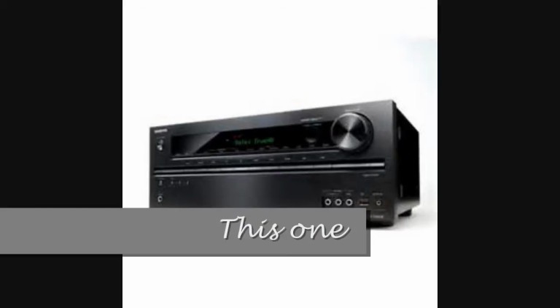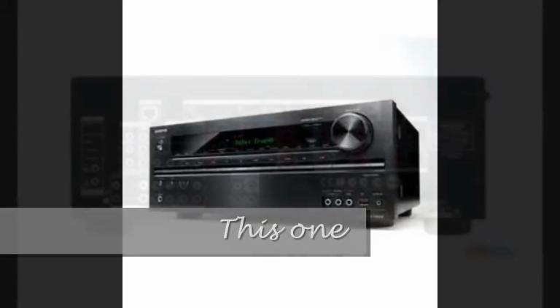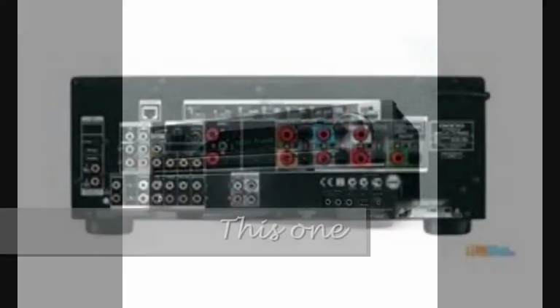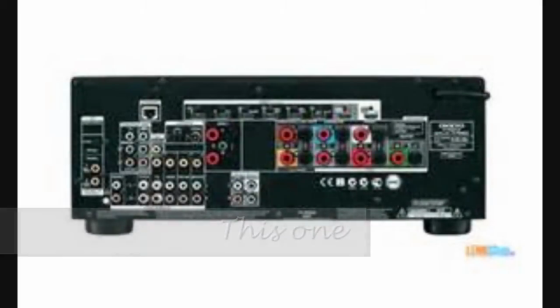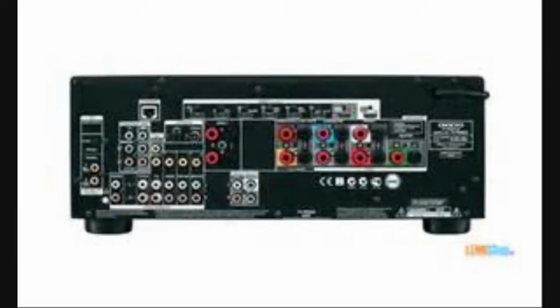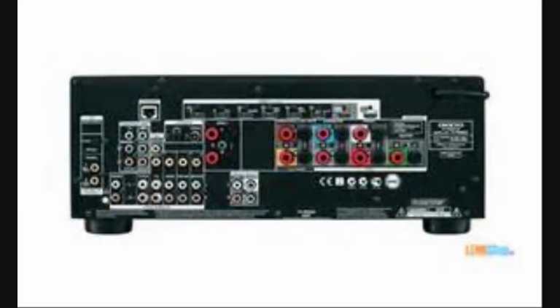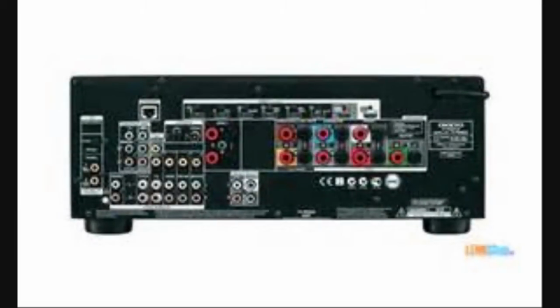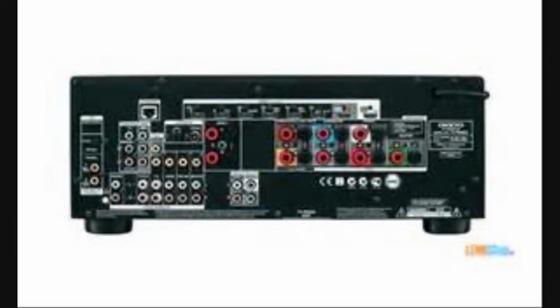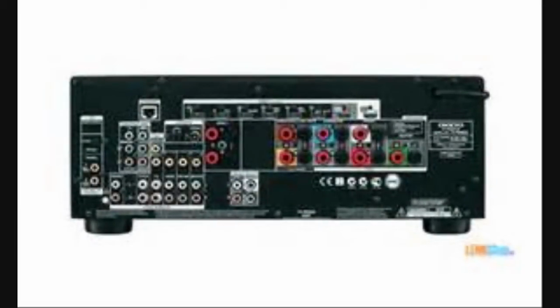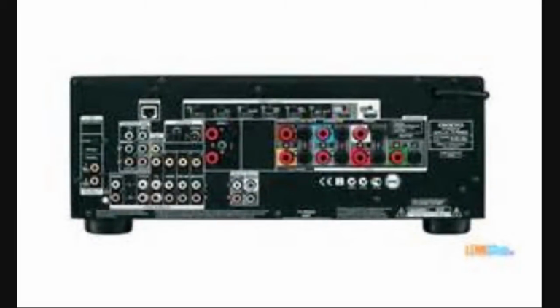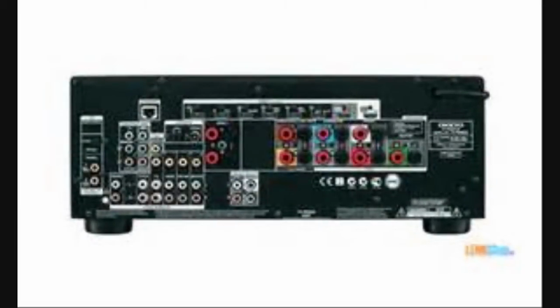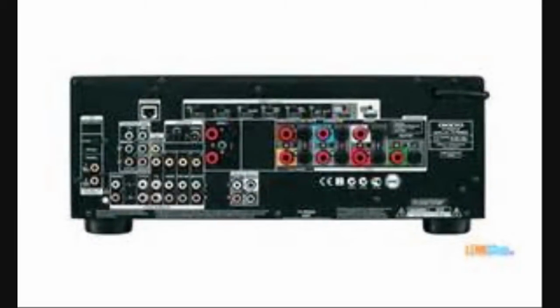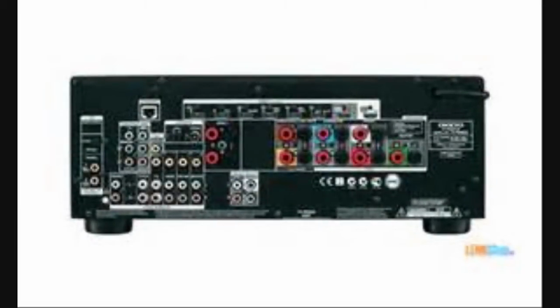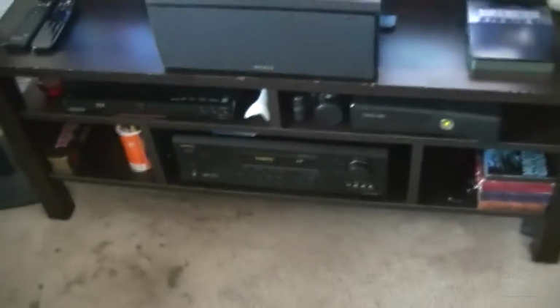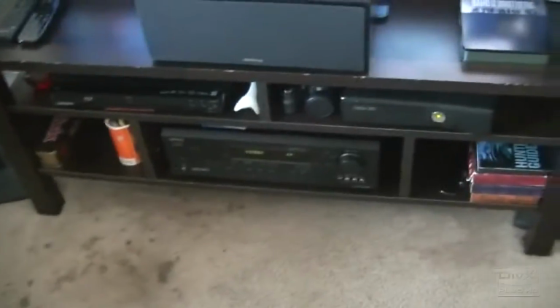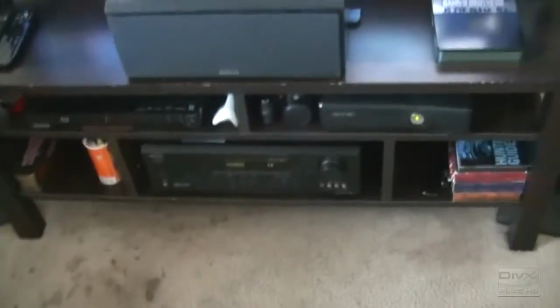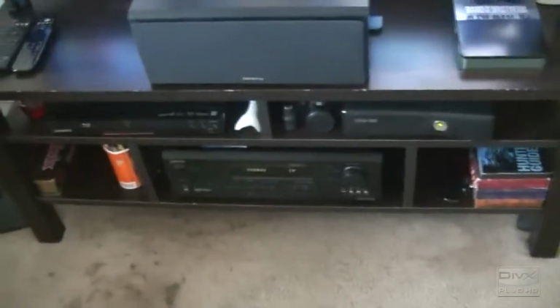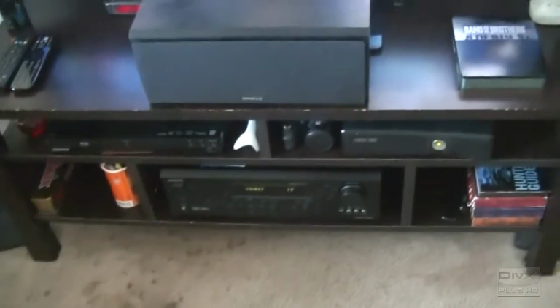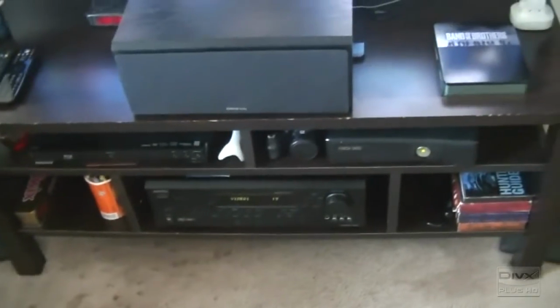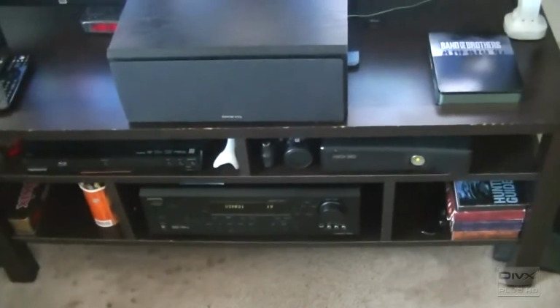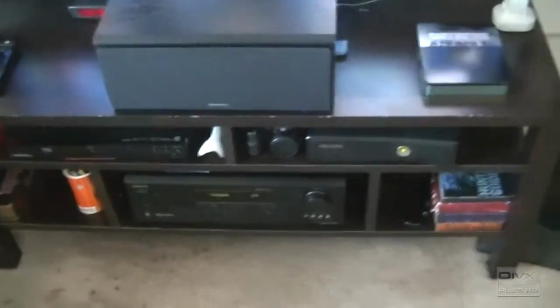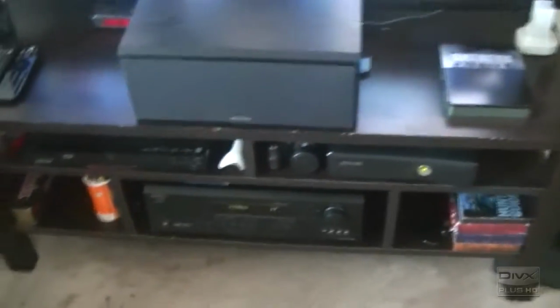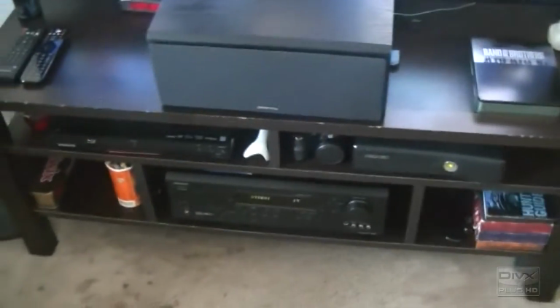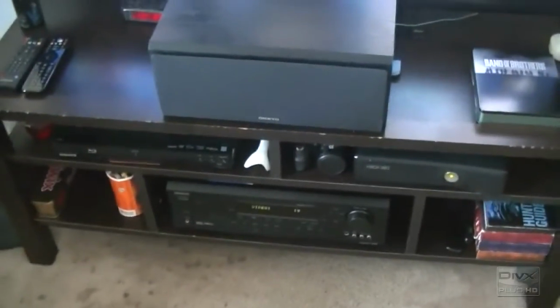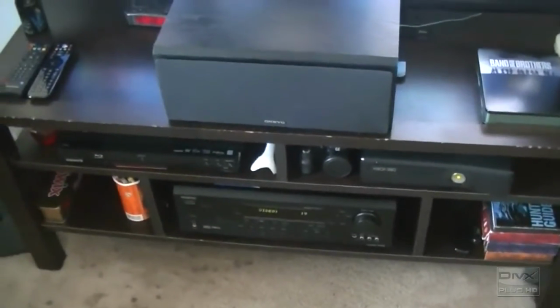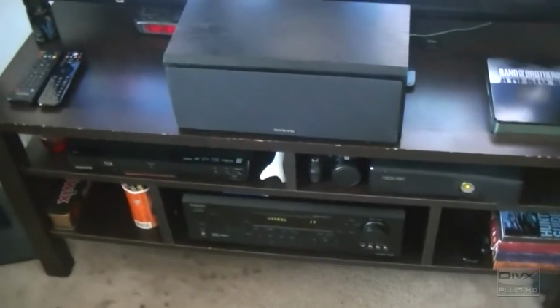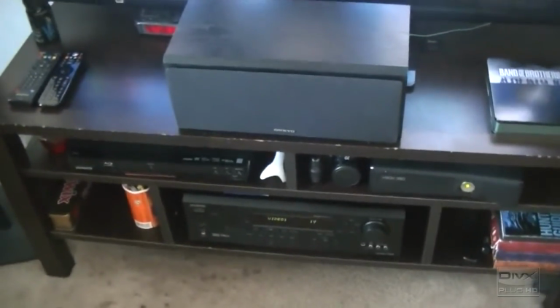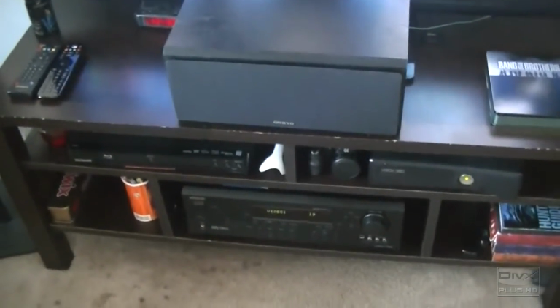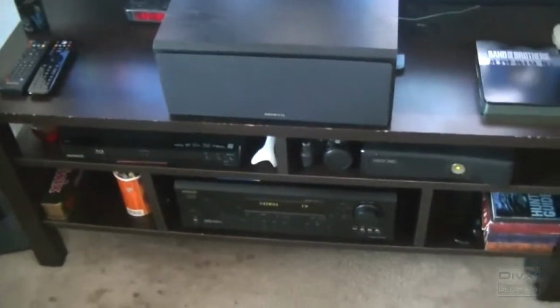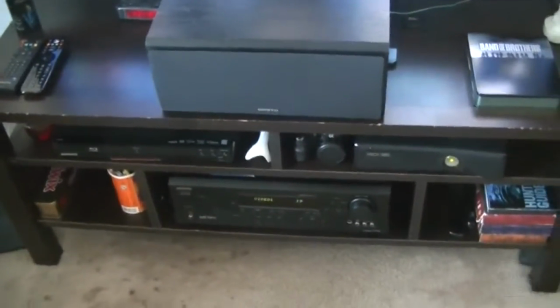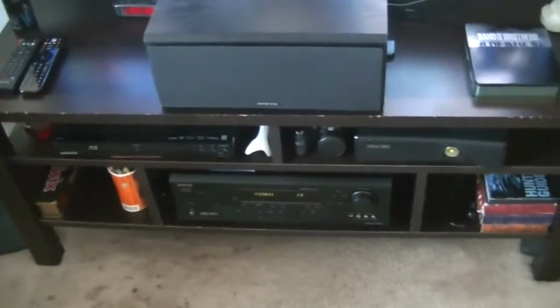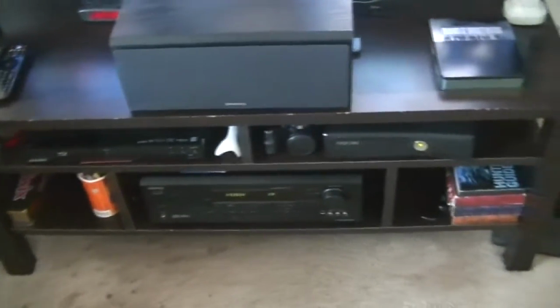I'm looking to upgrade to a 7.2 channel system. The receiver is the Onkyo NR626, I believe. It does the job — it's good for in here. This is a small room; it's not big by any means.